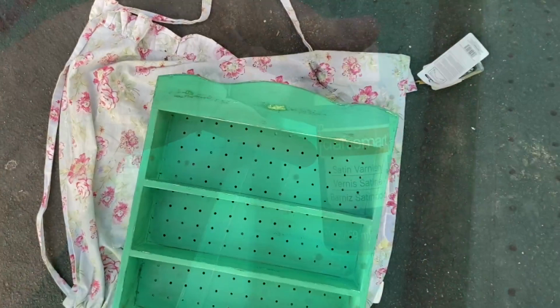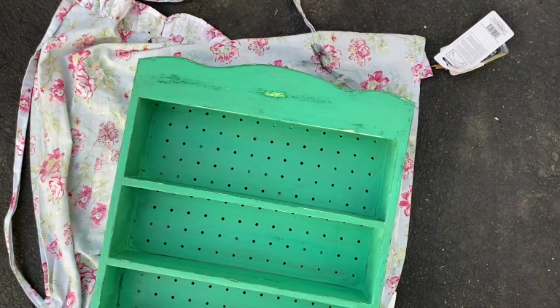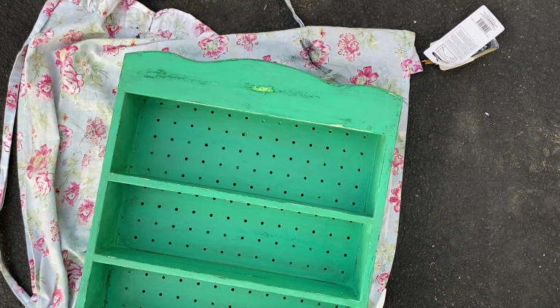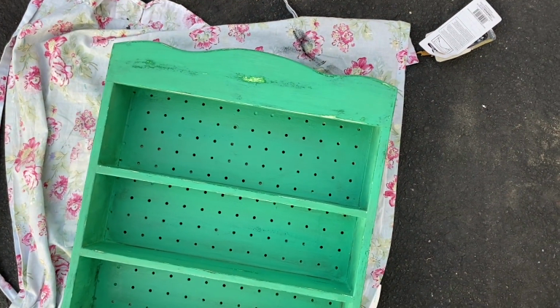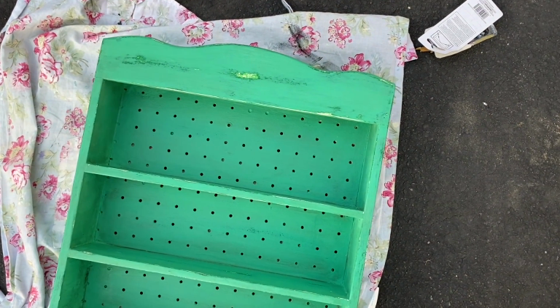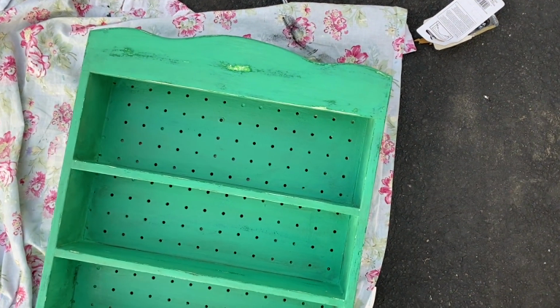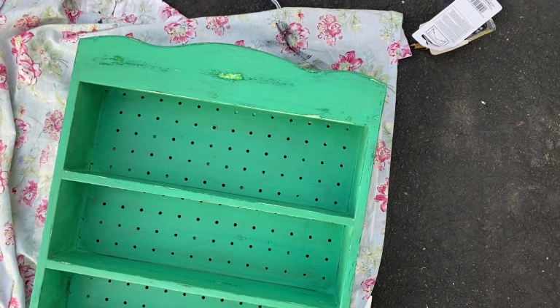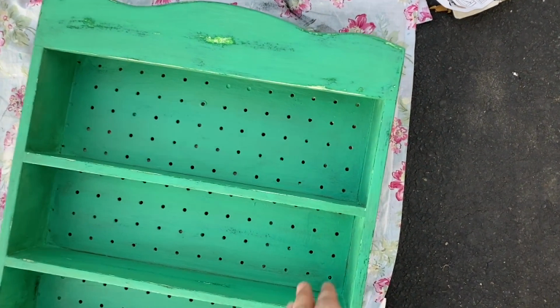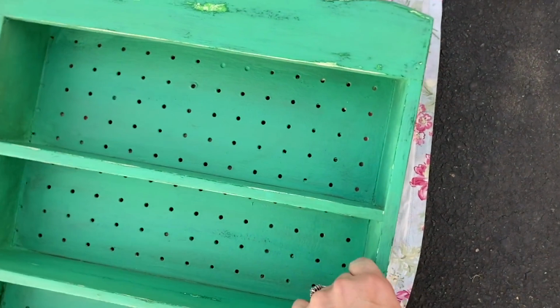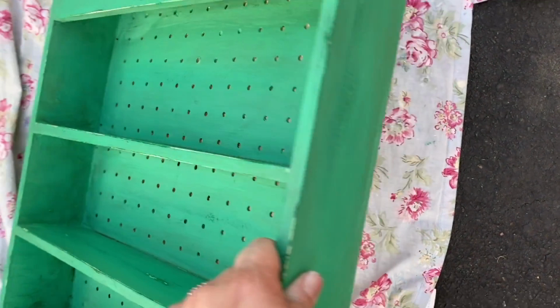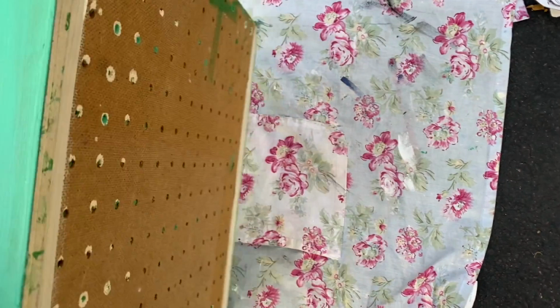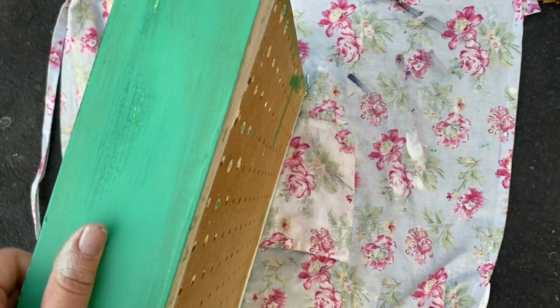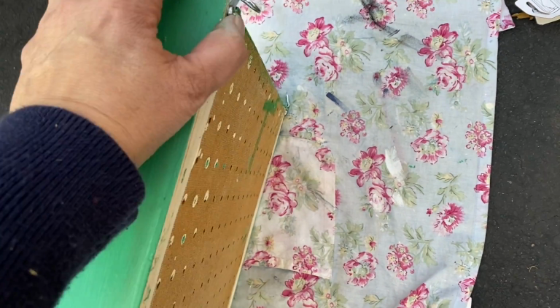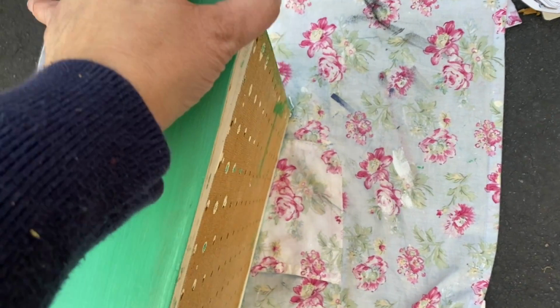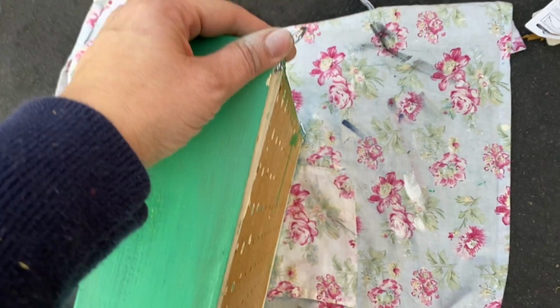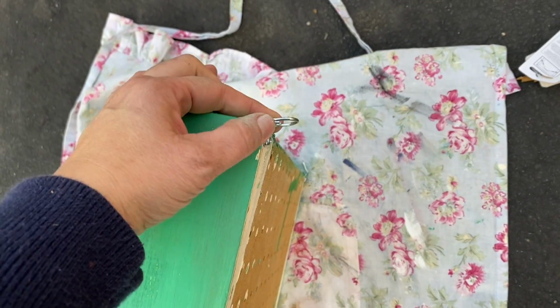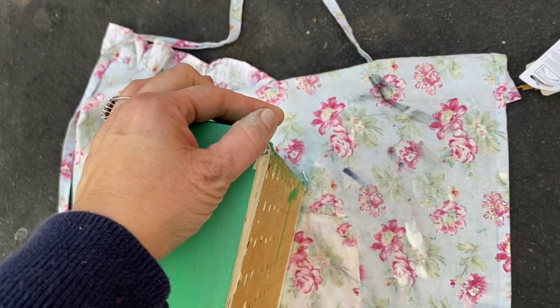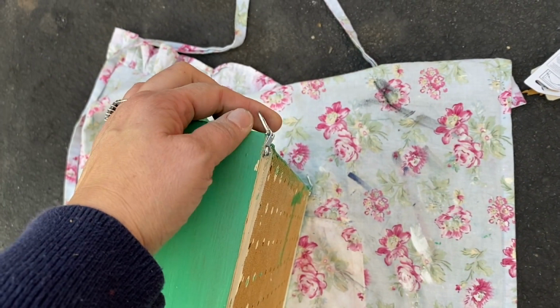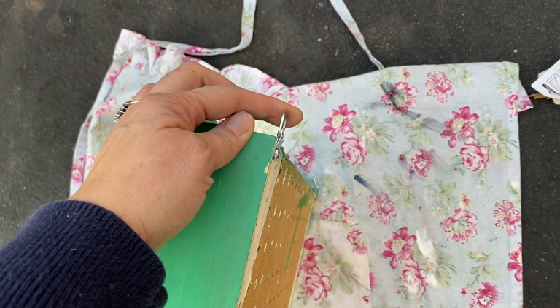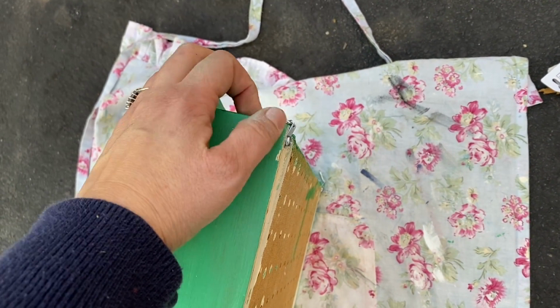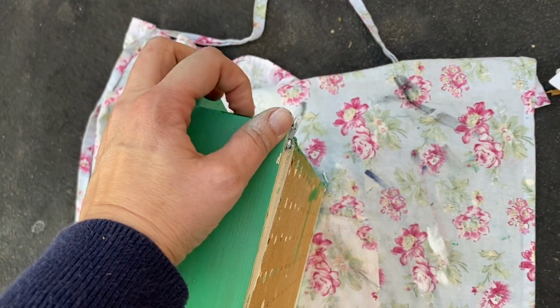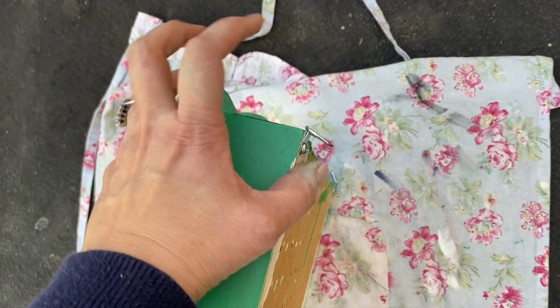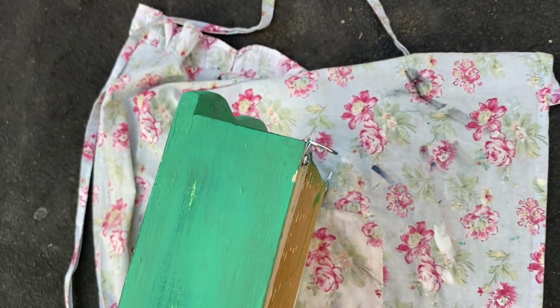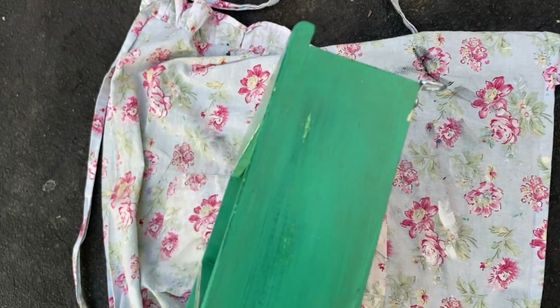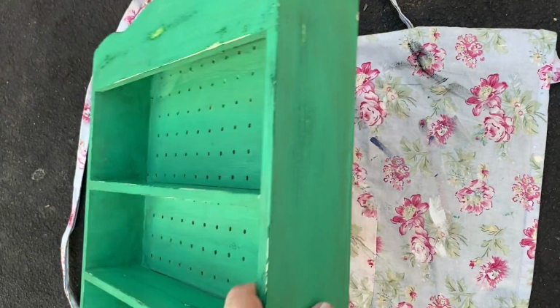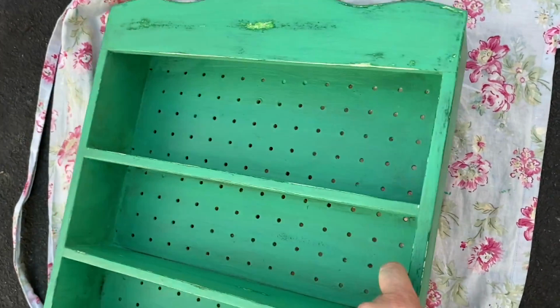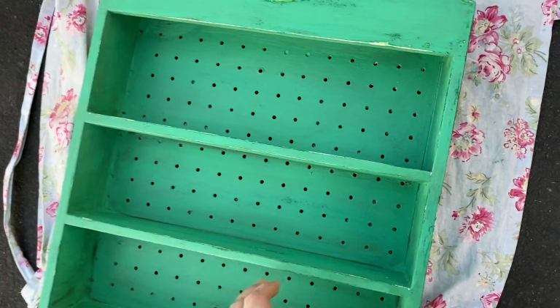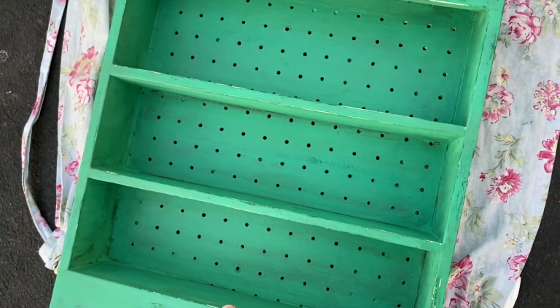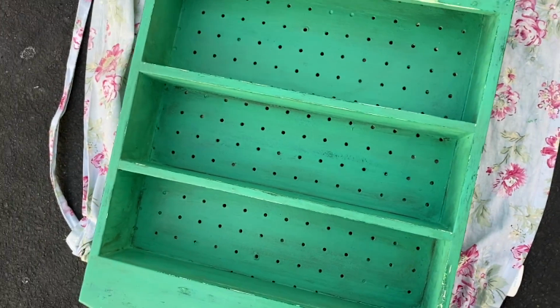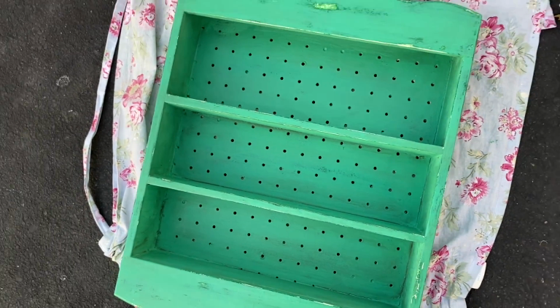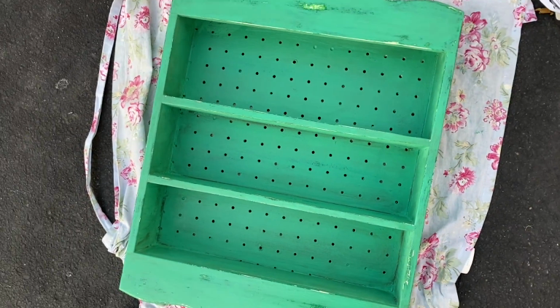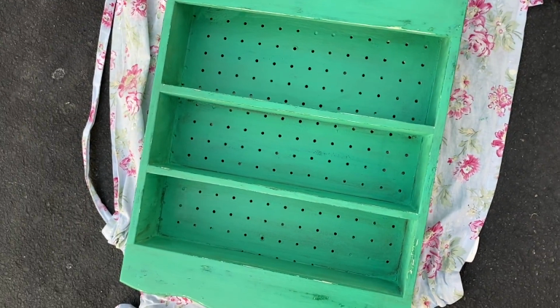Sorry for the outside noise, but Chris helped me put these on so that I can hang it. And then we're going to put it on the wall with anchors and screws so it'll hold some weight, because it's going to hold weight.